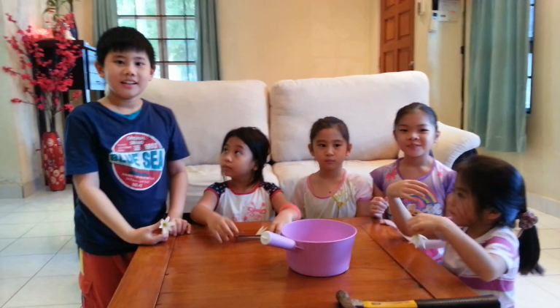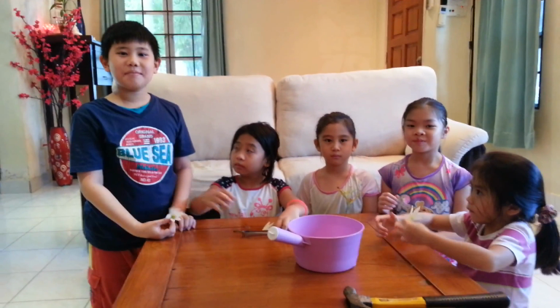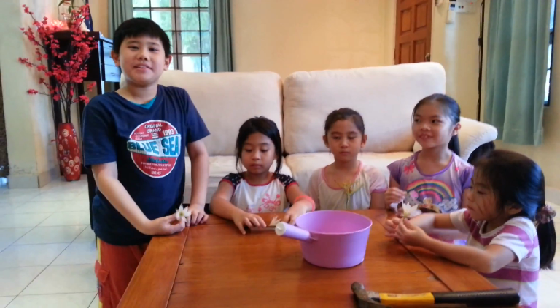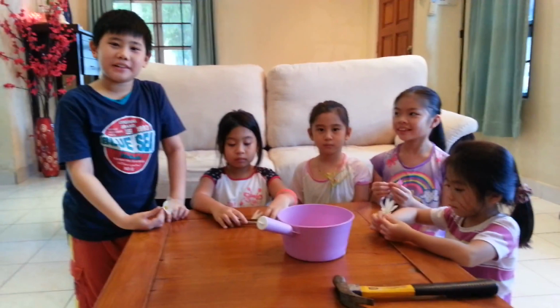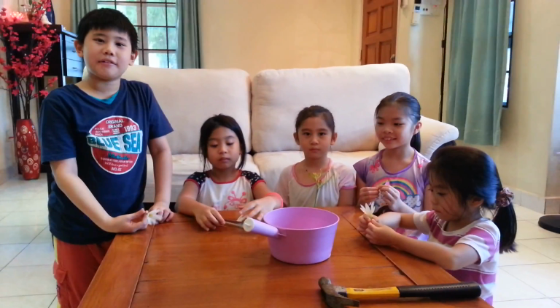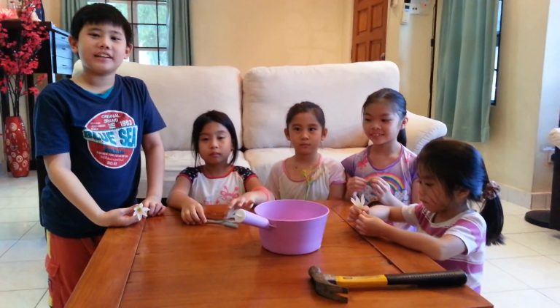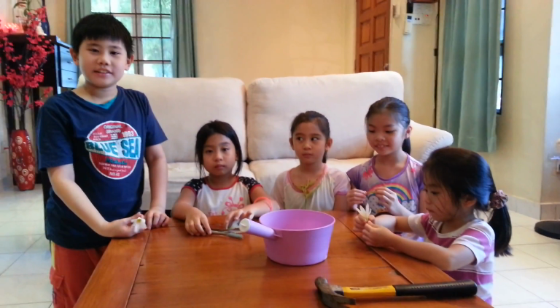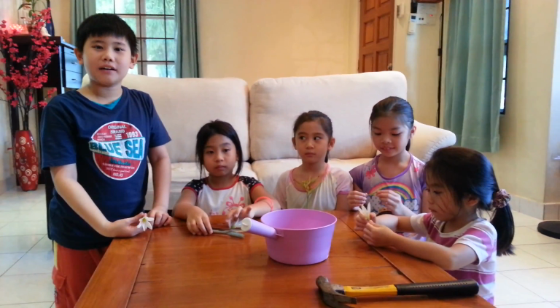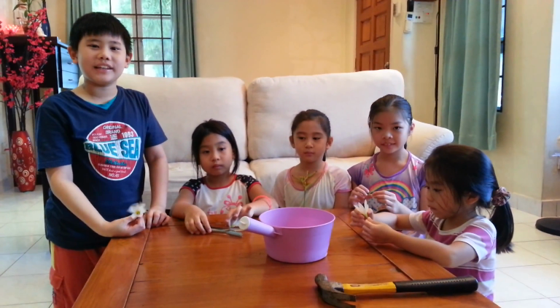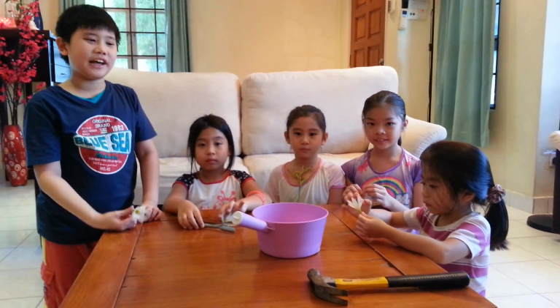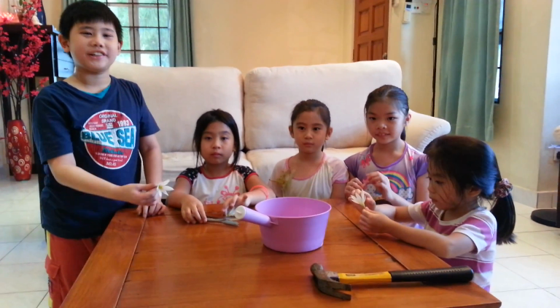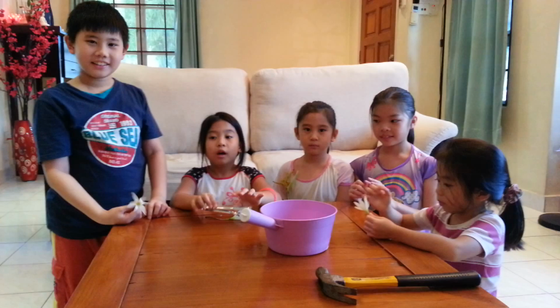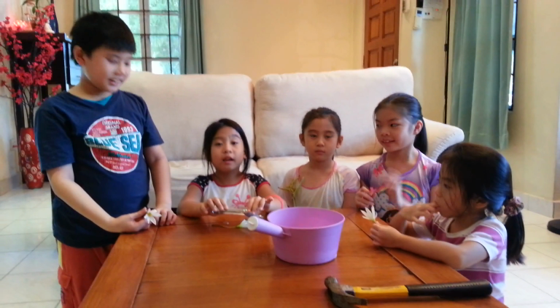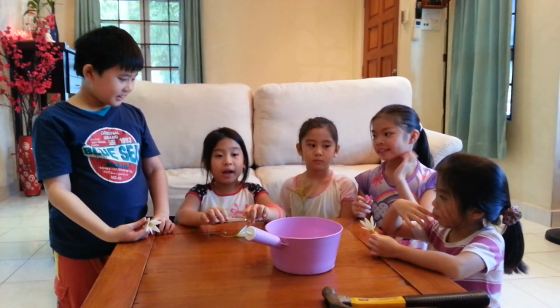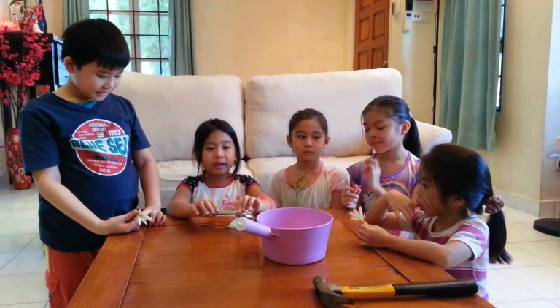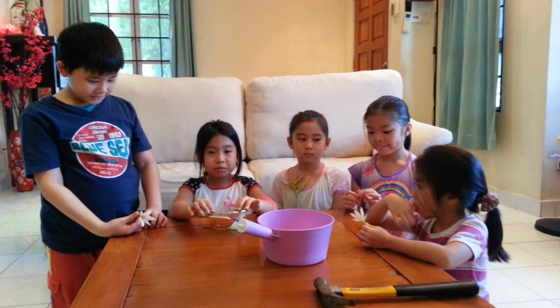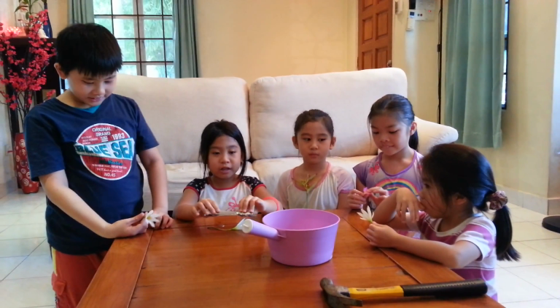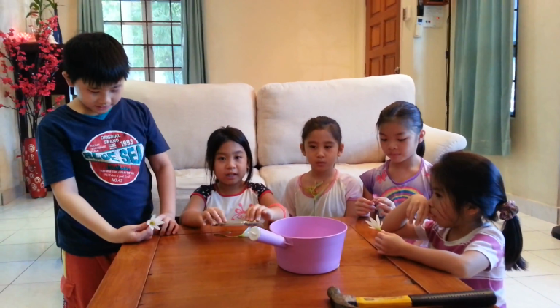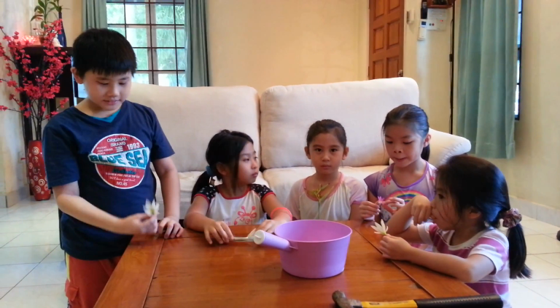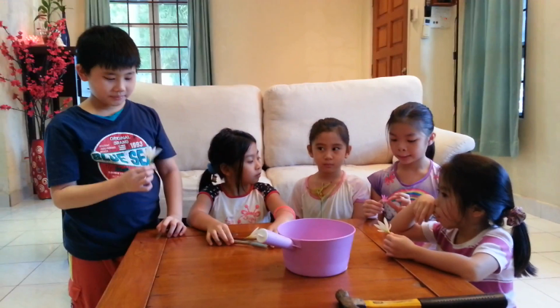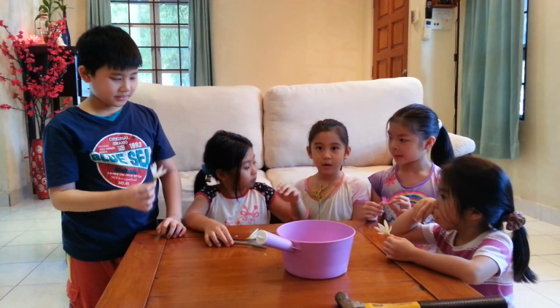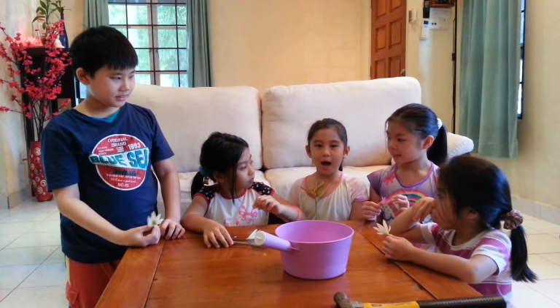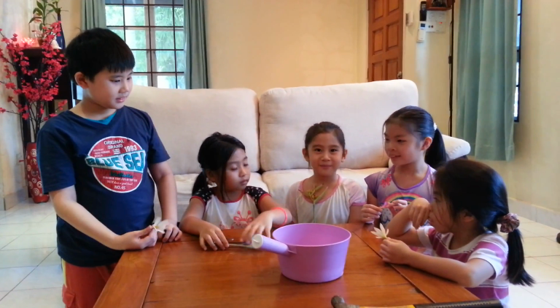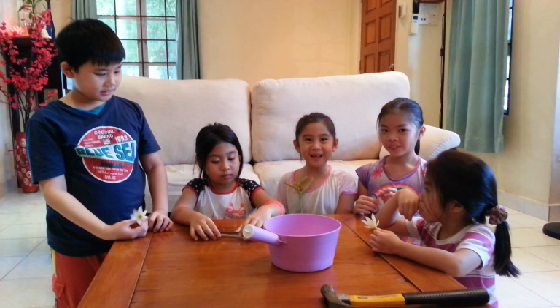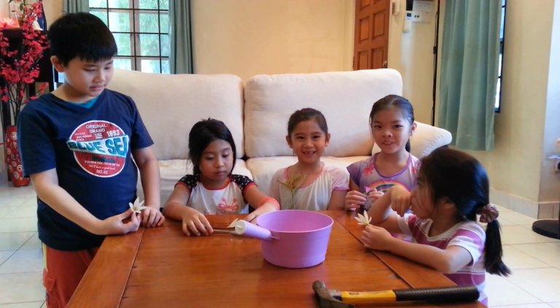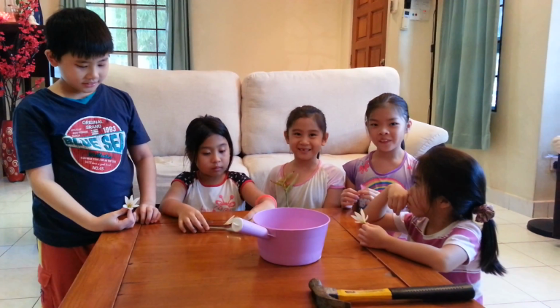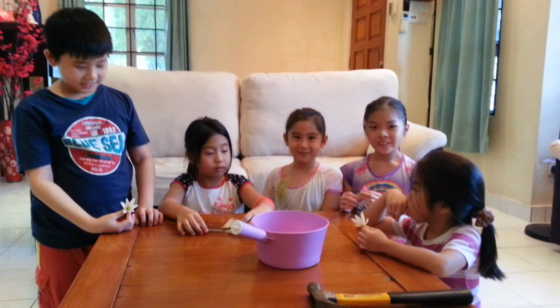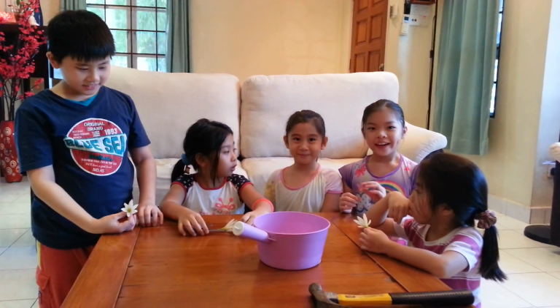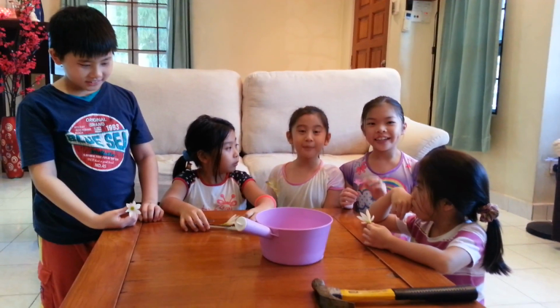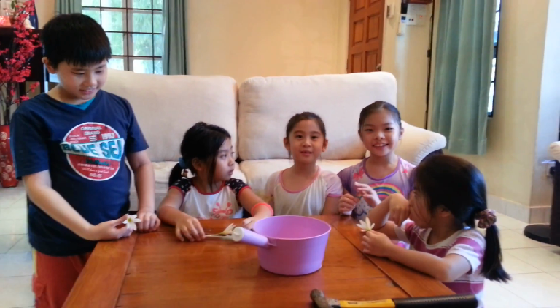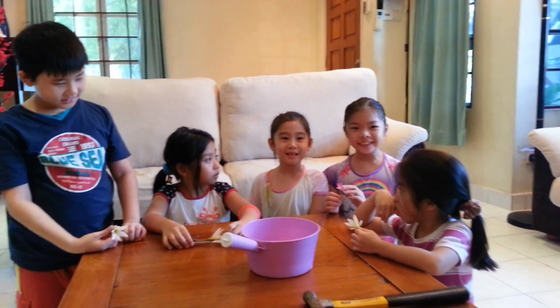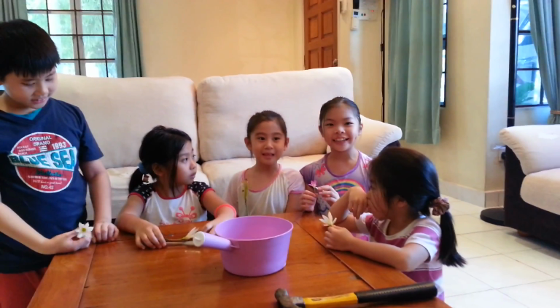Hi, my name is Yike. Today we are going to teach you how to make liquid nitrogen. Hi, my name is Su Yanling. Let's get started. My name is Su Zicheng.